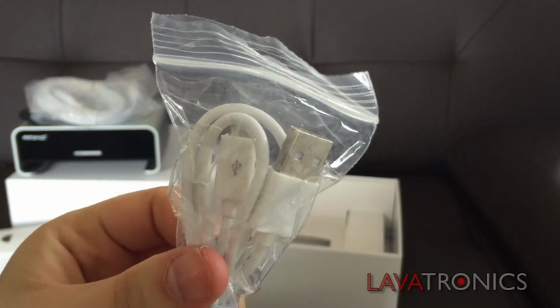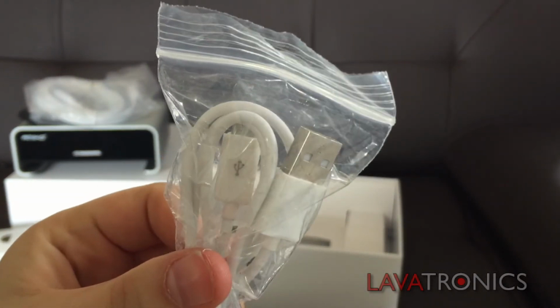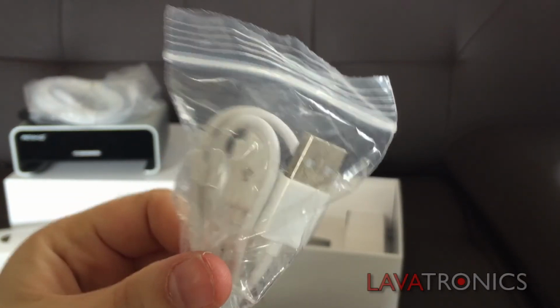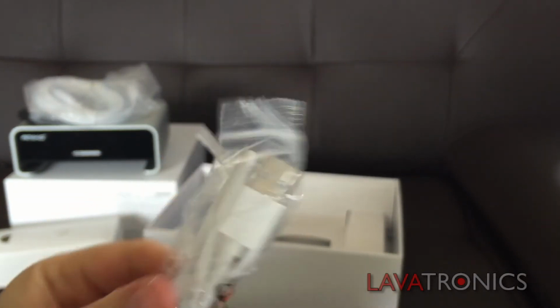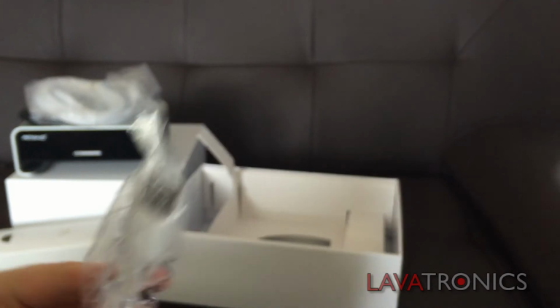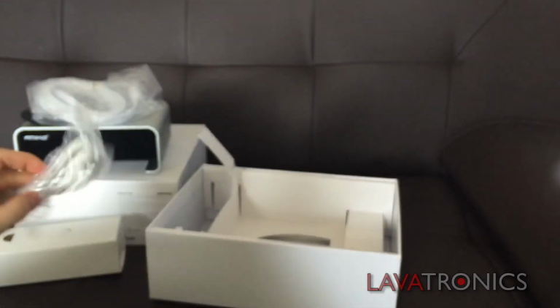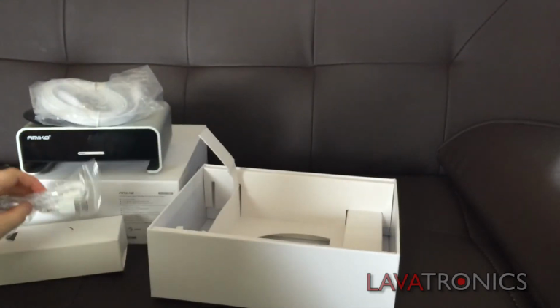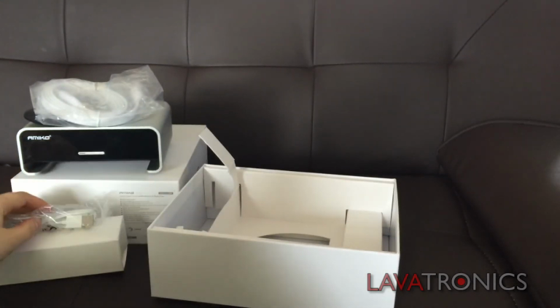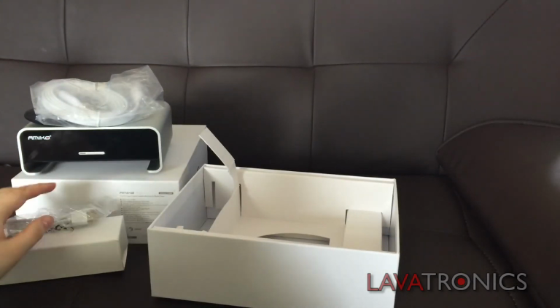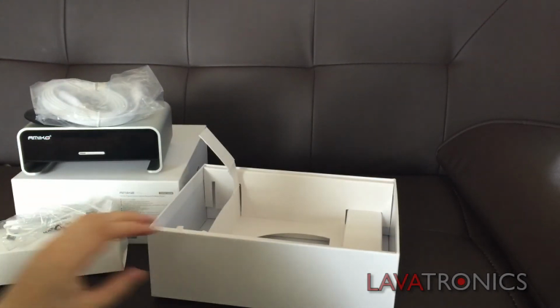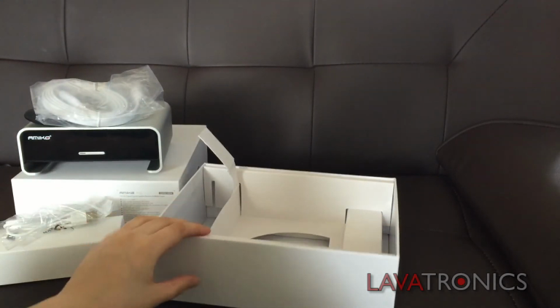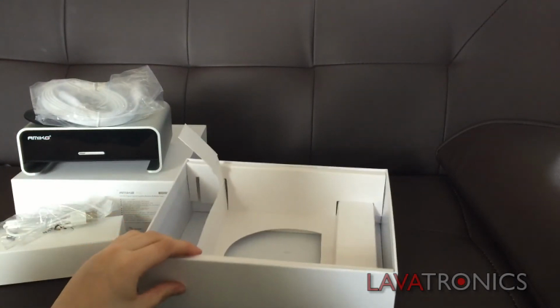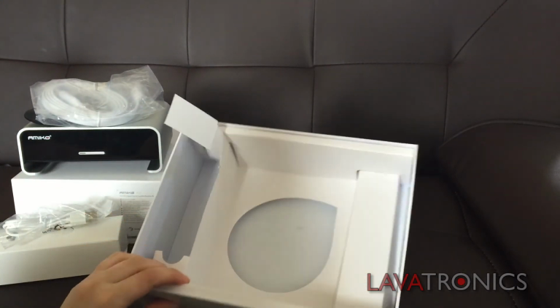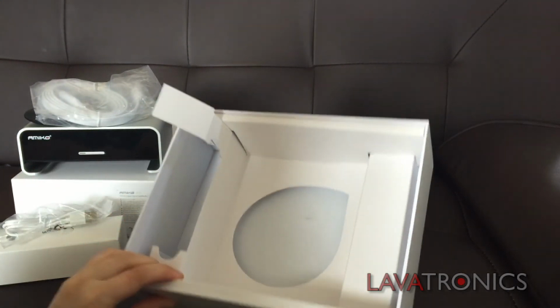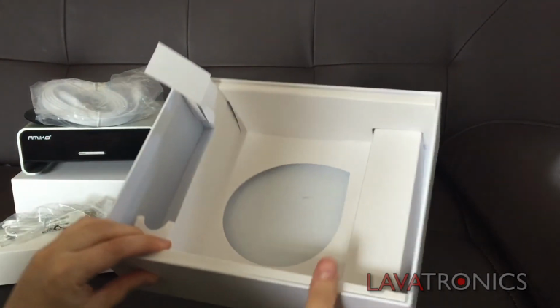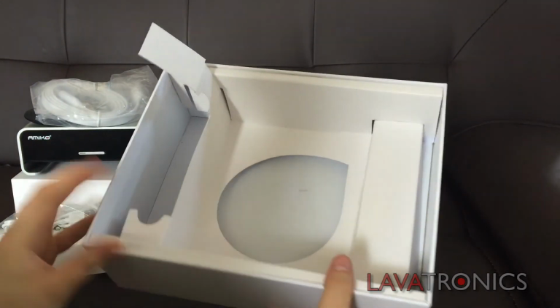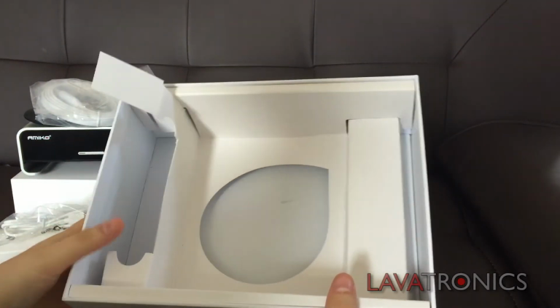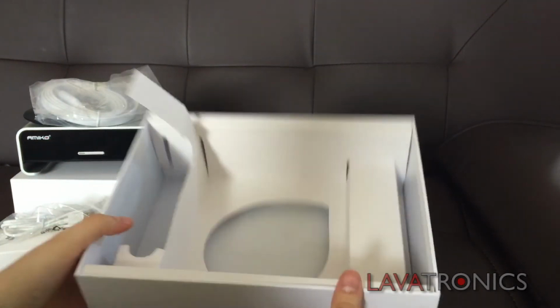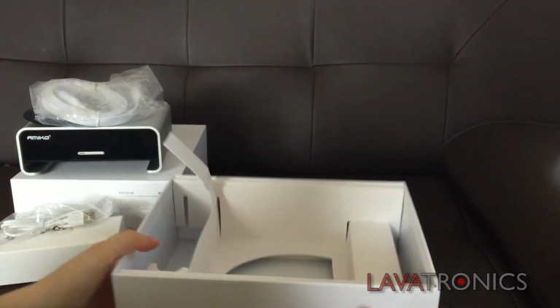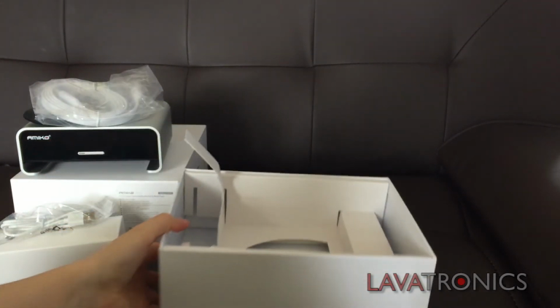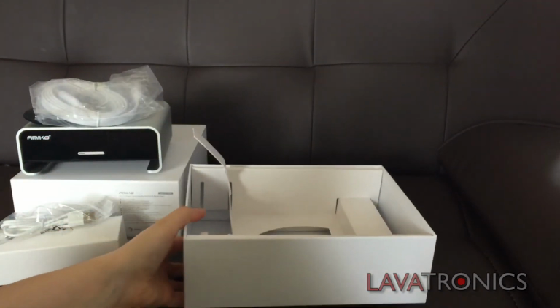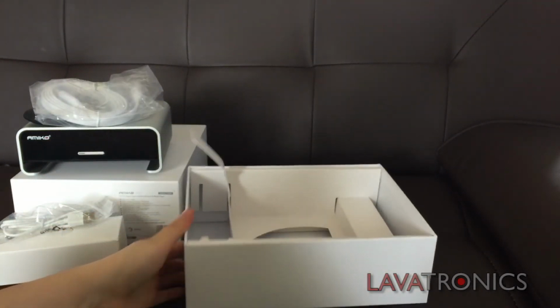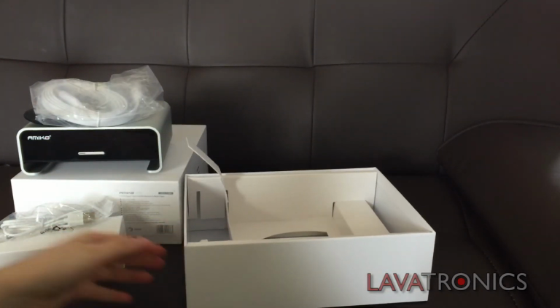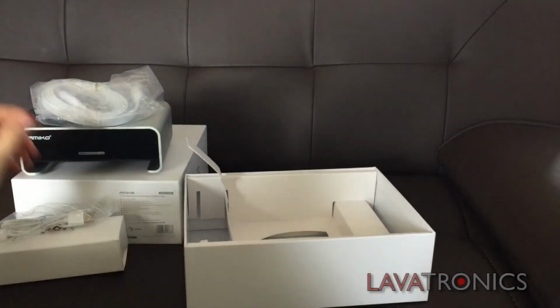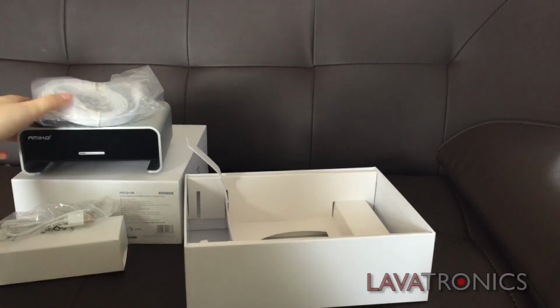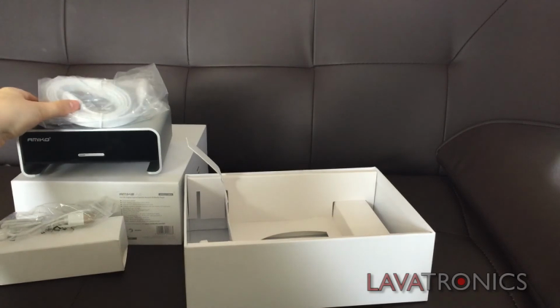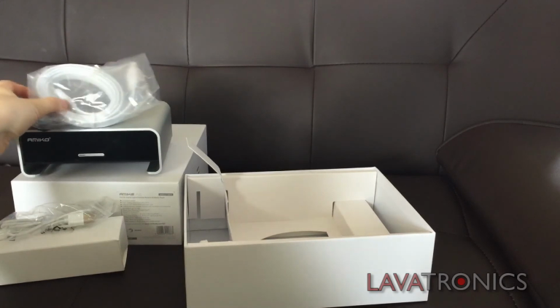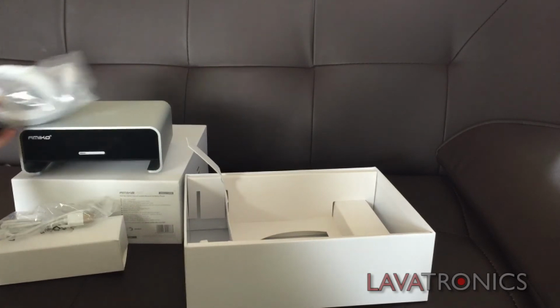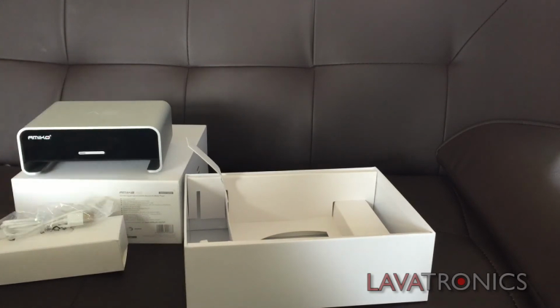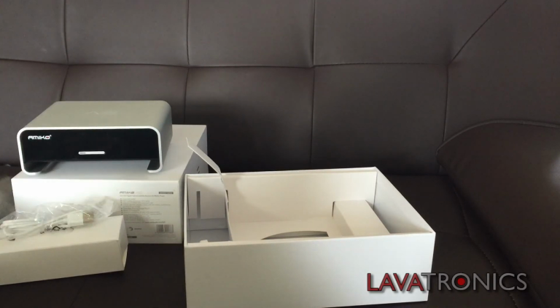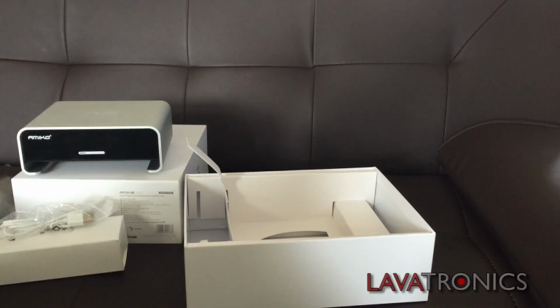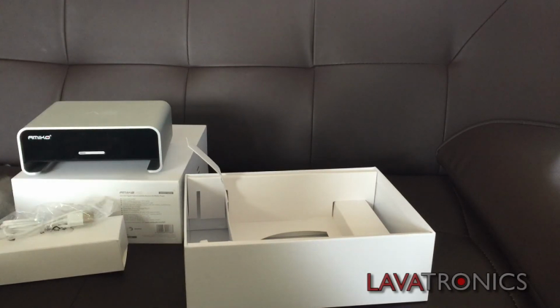That's all for today. Hope you've enjoyed the video of unboxing the Amico A3. Thanks for watching and see you next time. Goodbye.